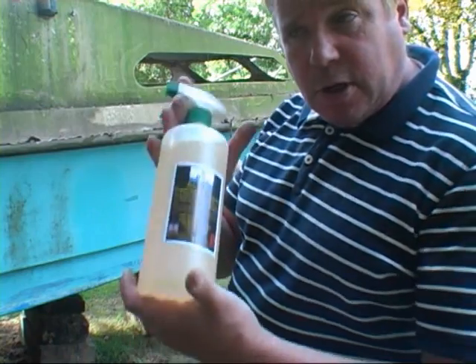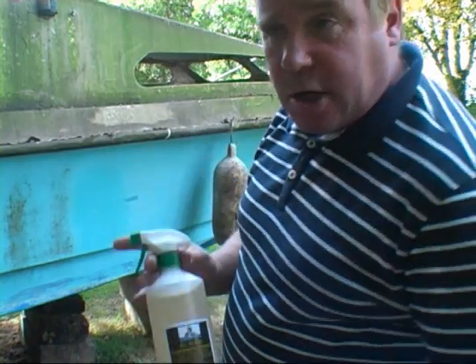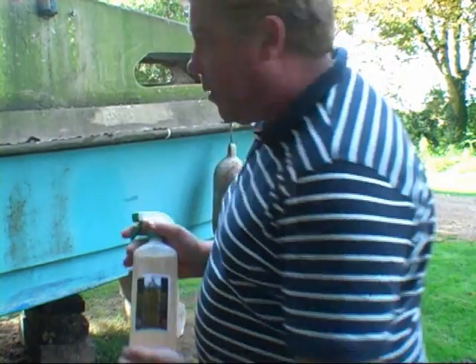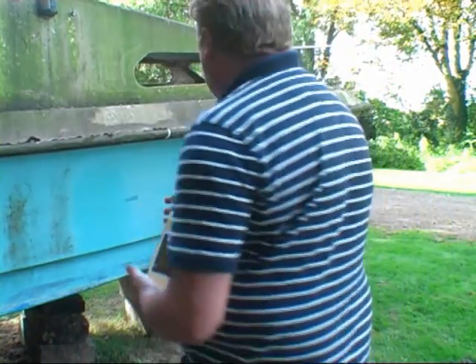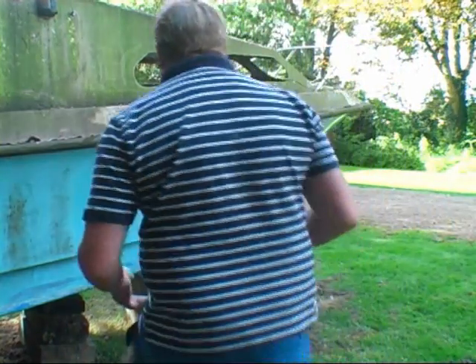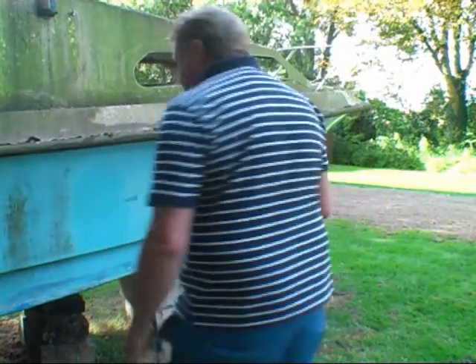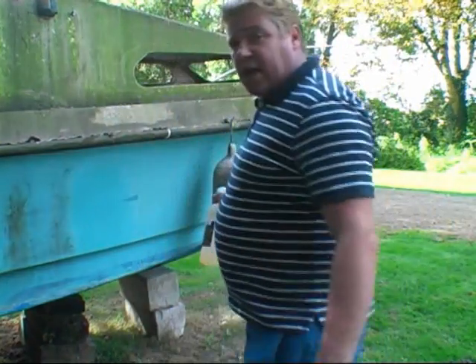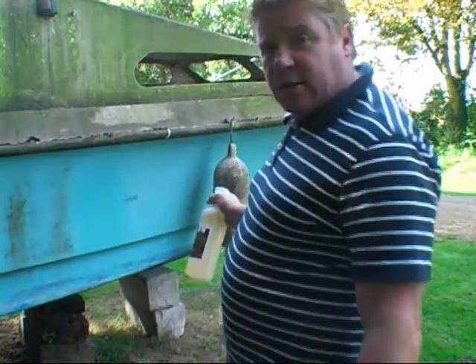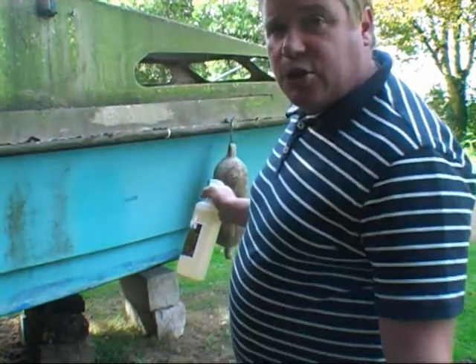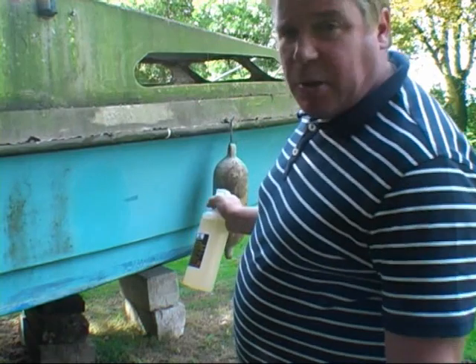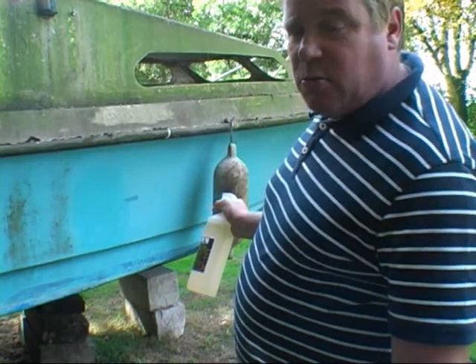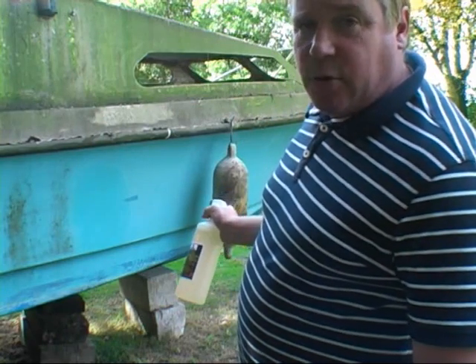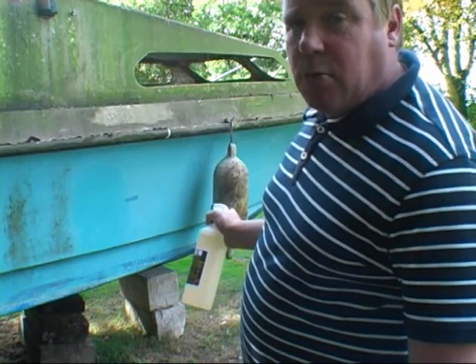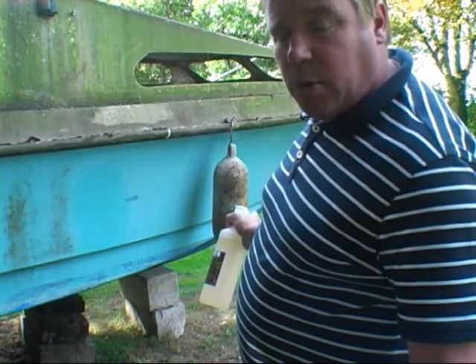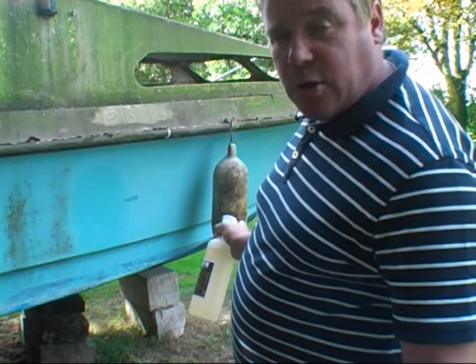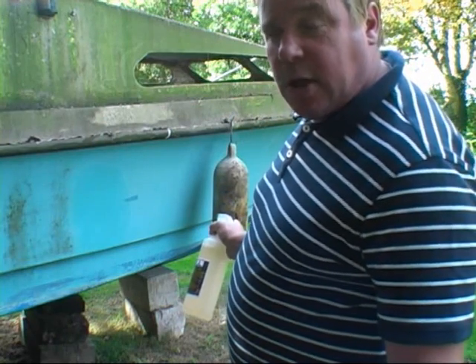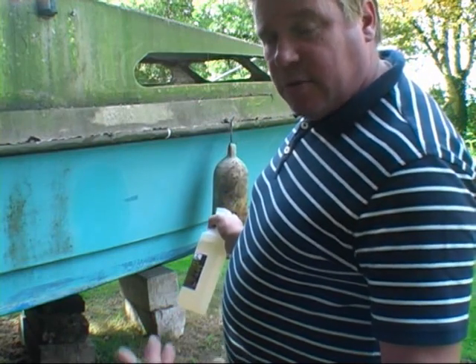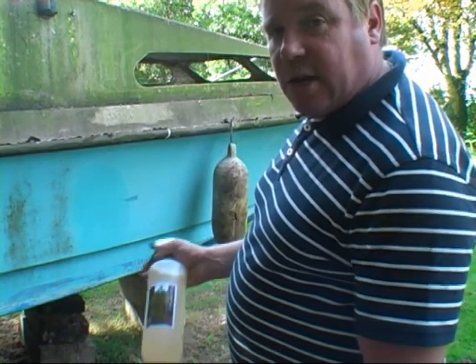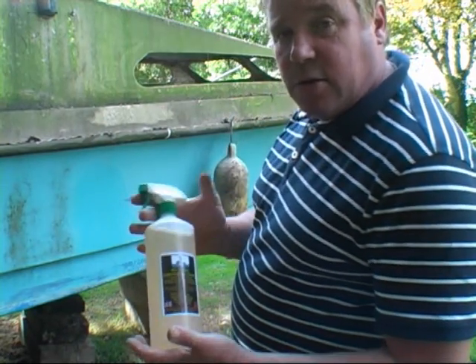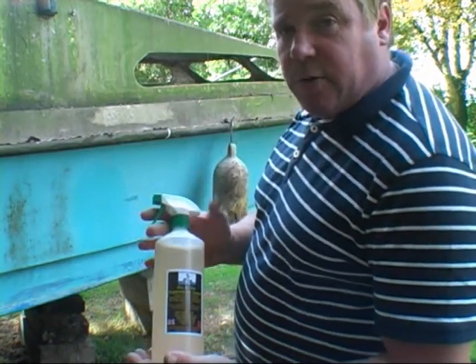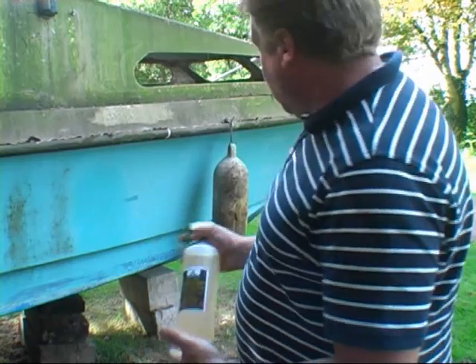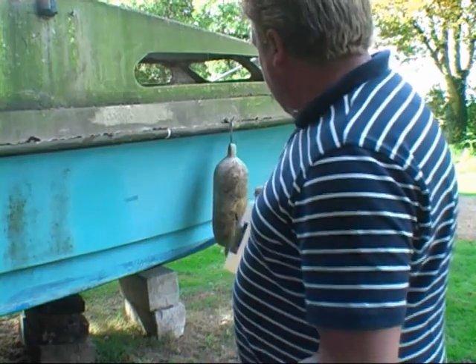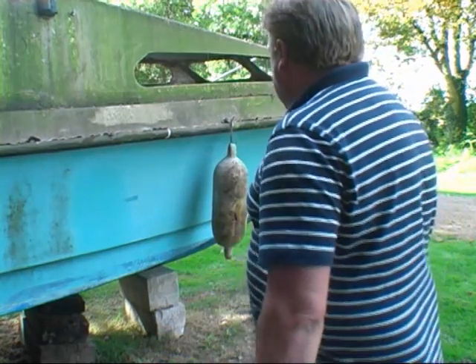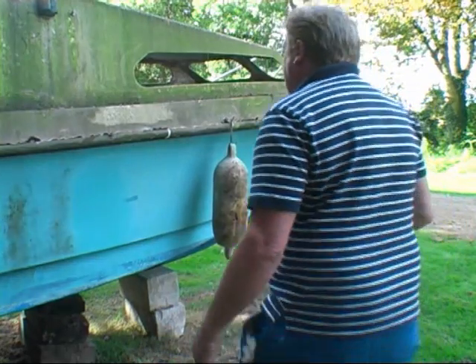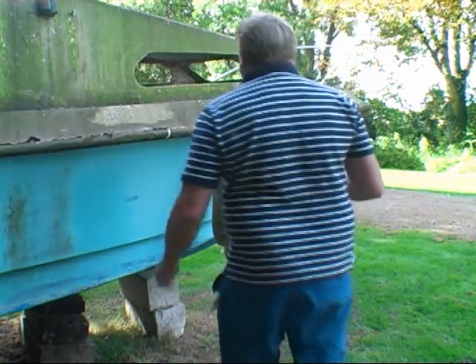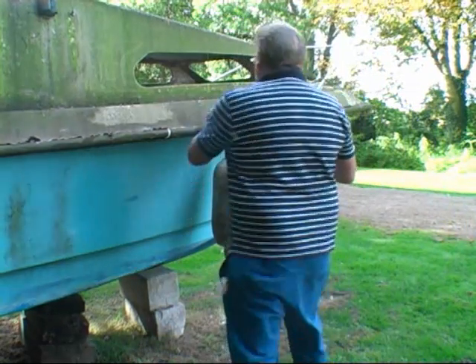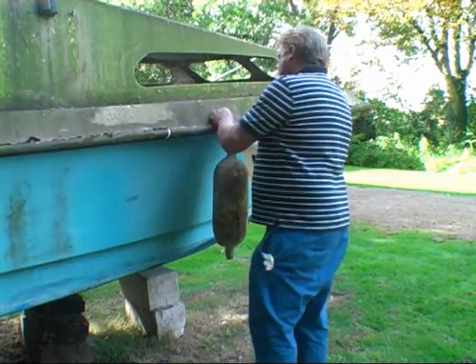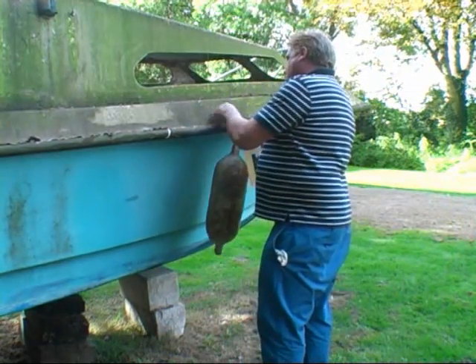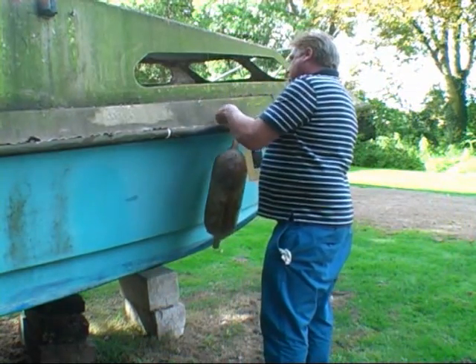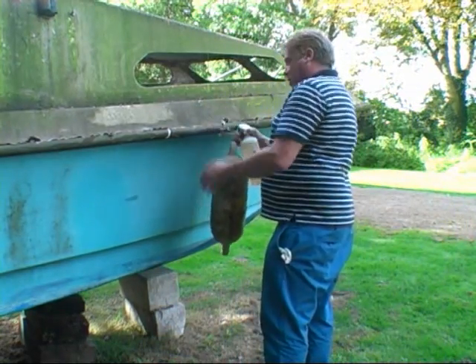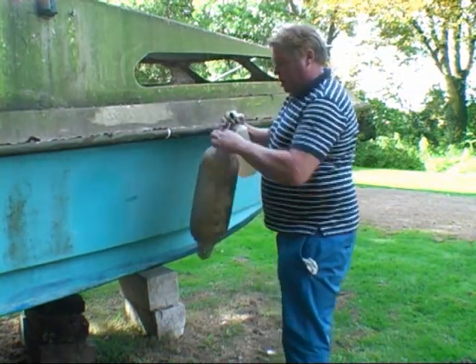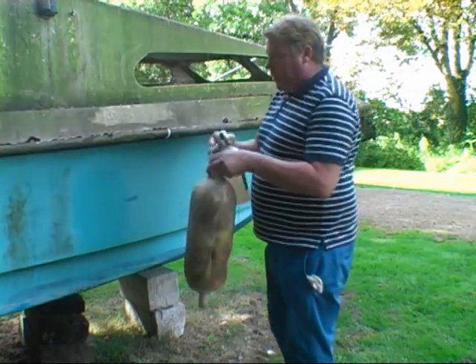So we're going to now show you how it actually works. This fender here is shot — it's past it. You wouldn't have it on your boat, but we want to show you the extent of how good this cleaner is. This is an absolutely horrendous fender.